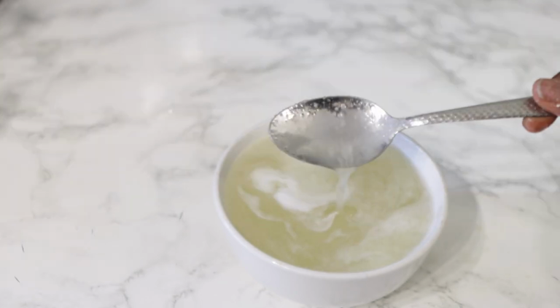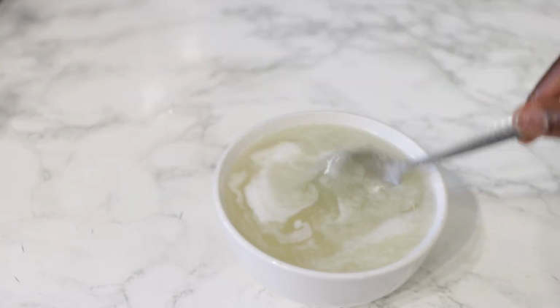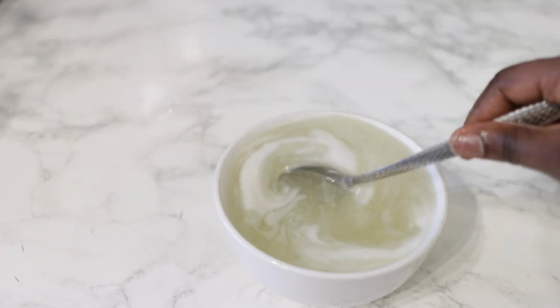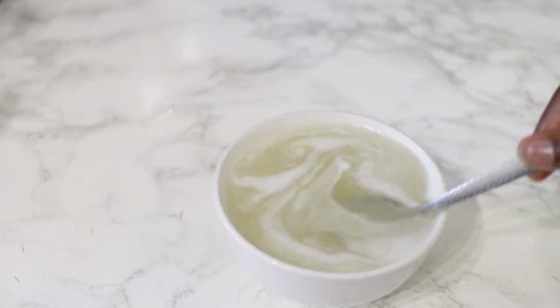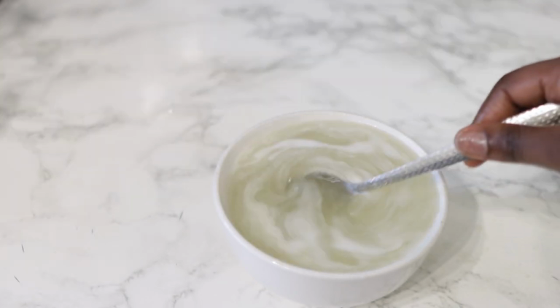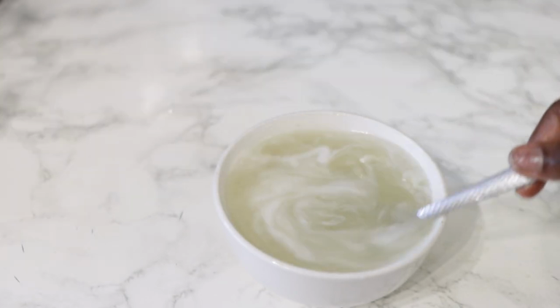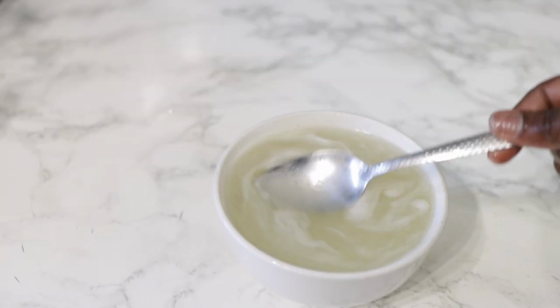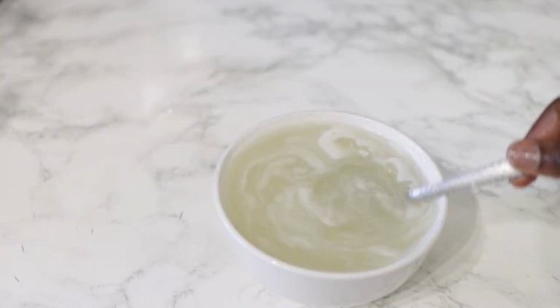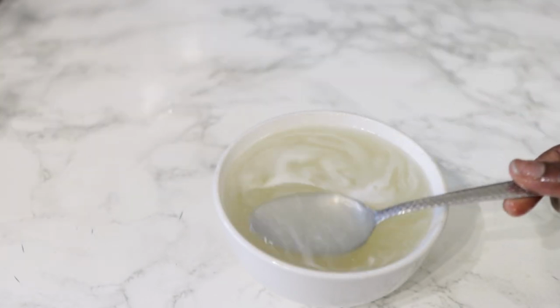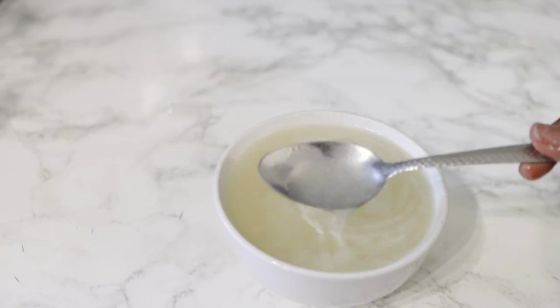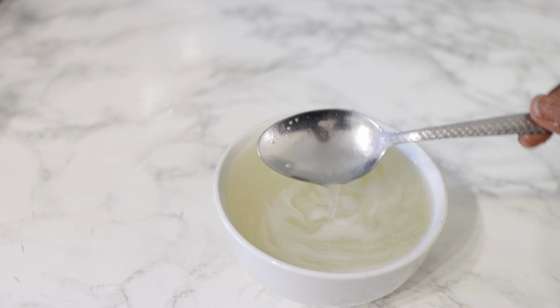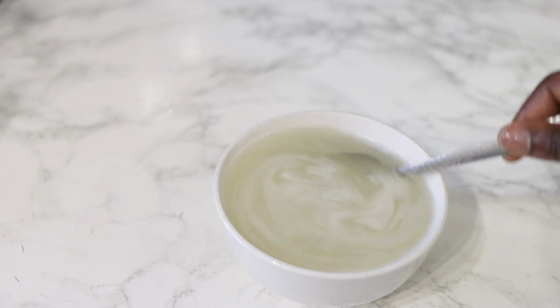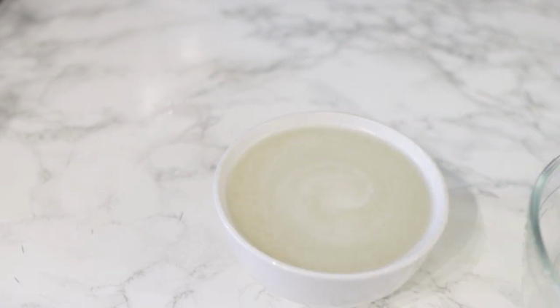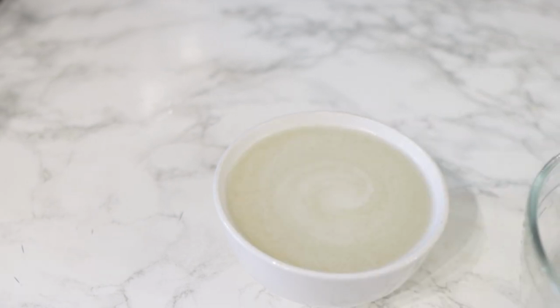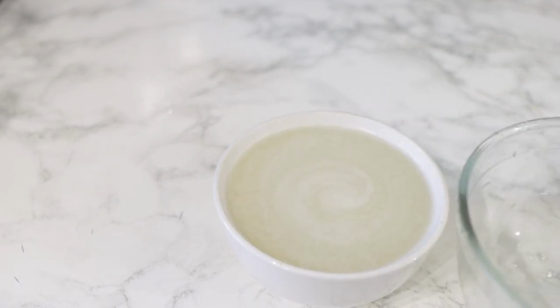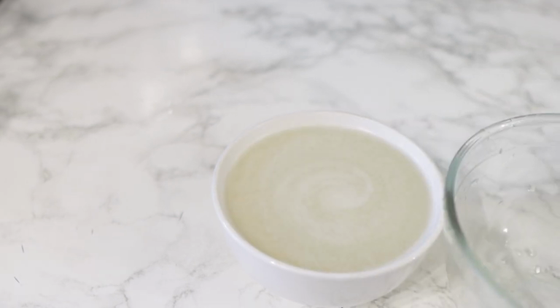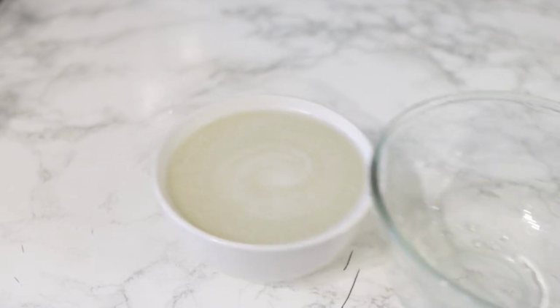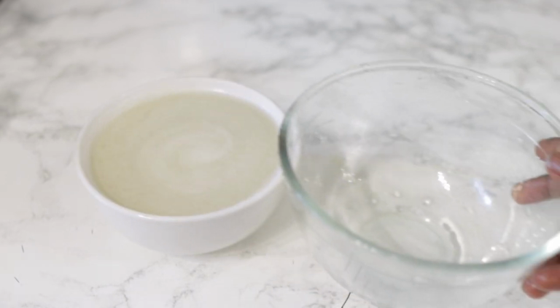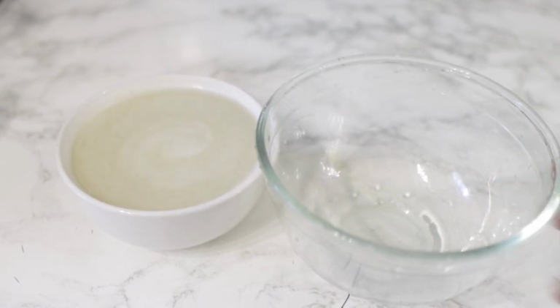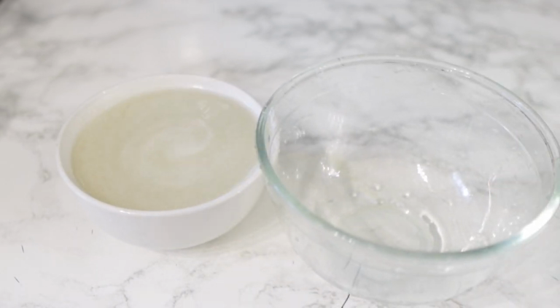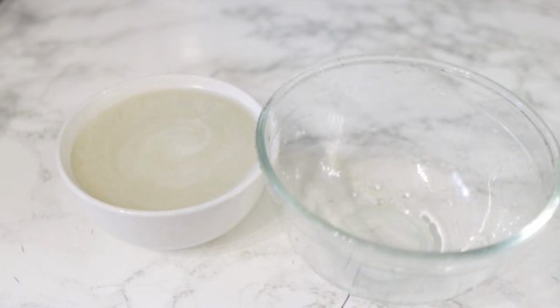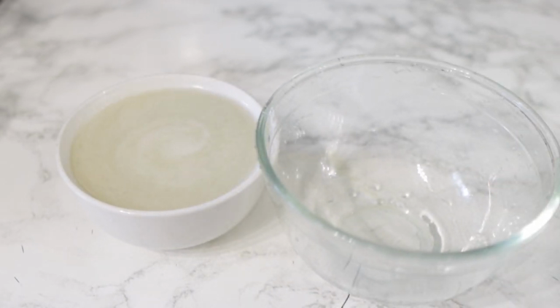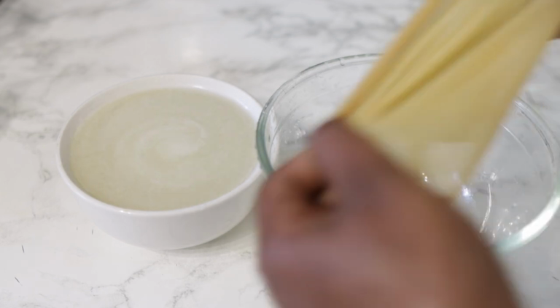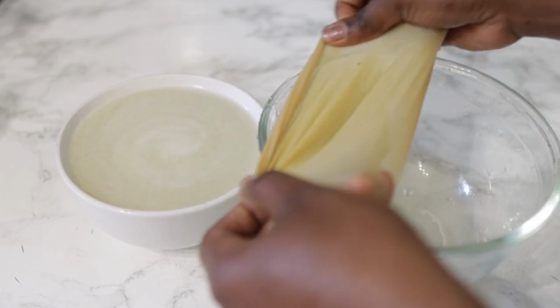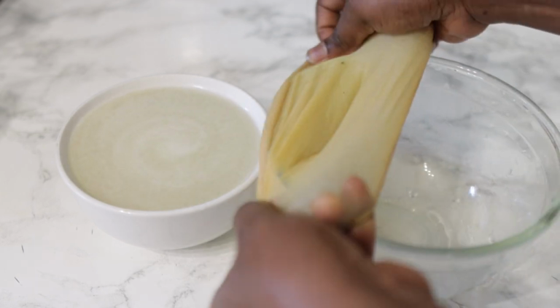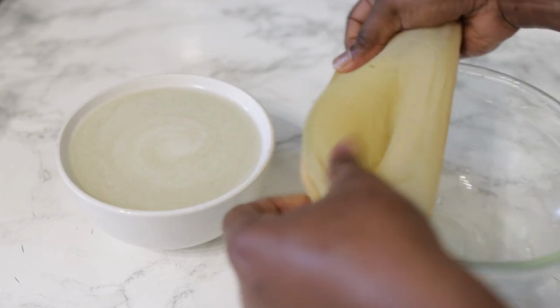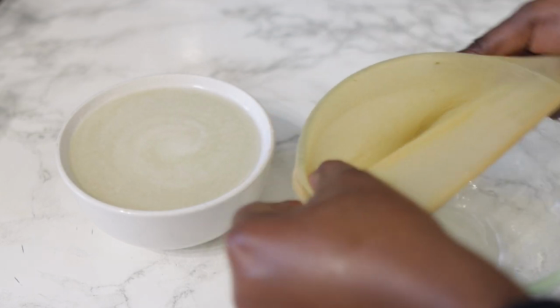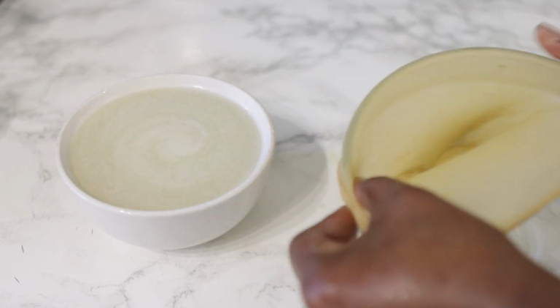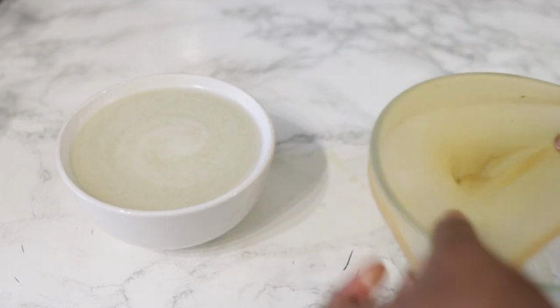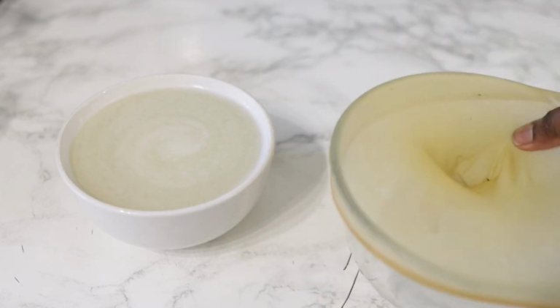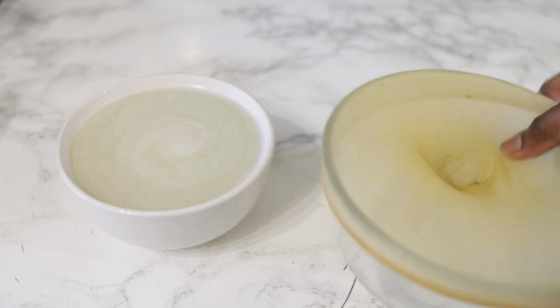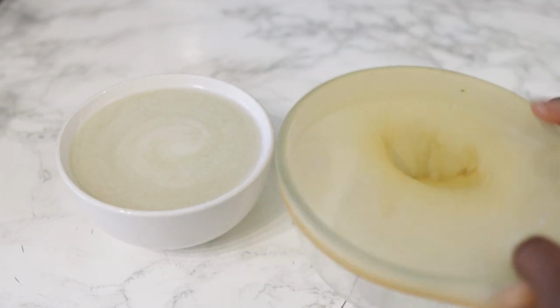You can see that we have some pulp on the spoon from stirring it — that's exactly why I had to use the cheesecloth to properly strain it before finishing up.